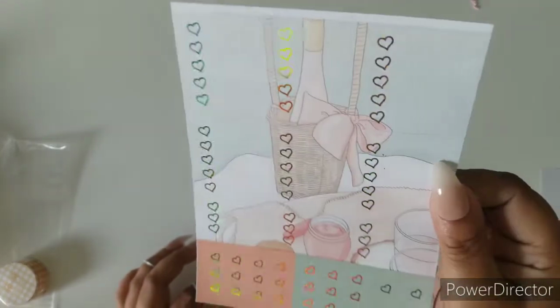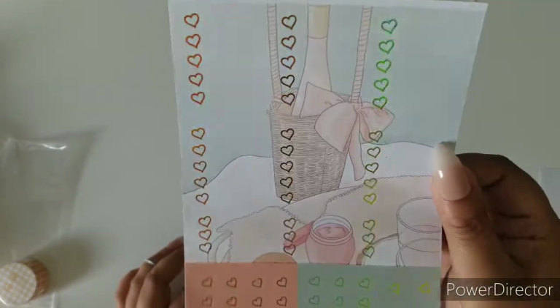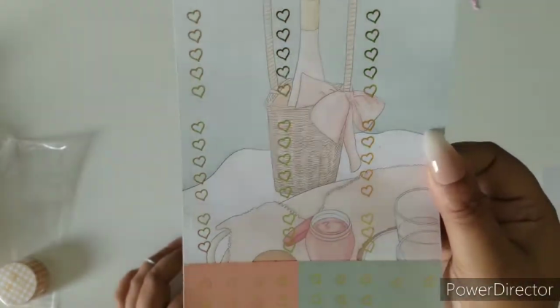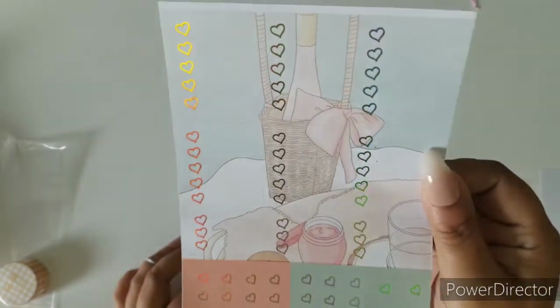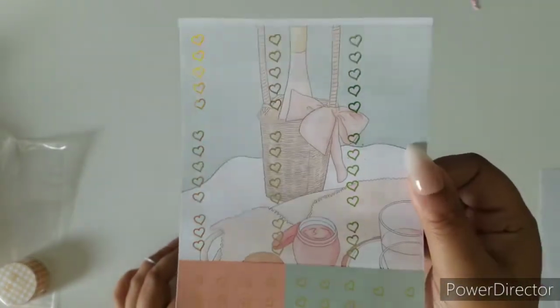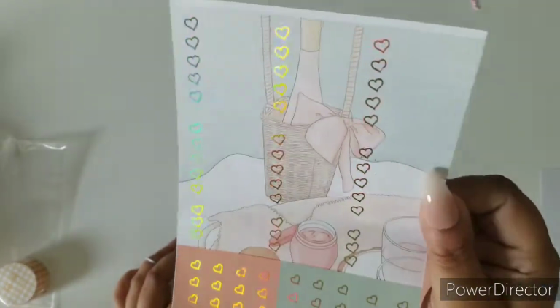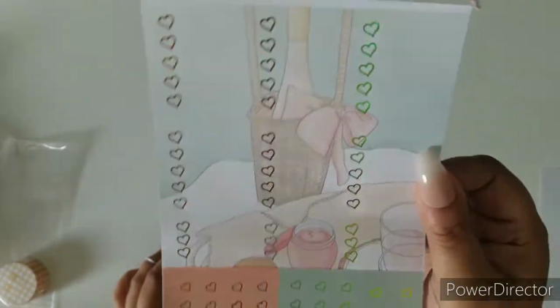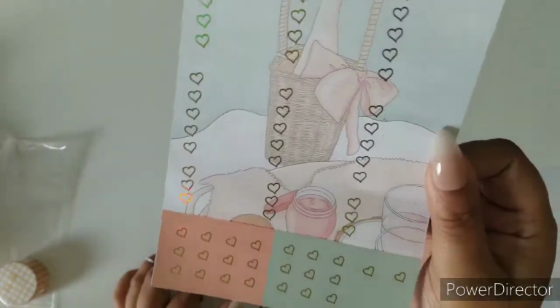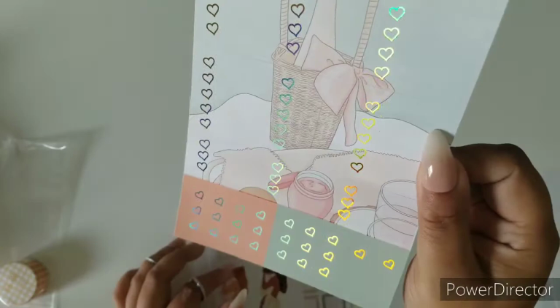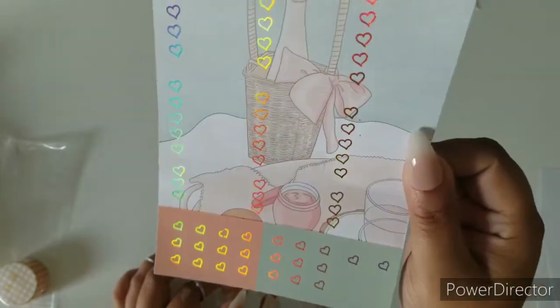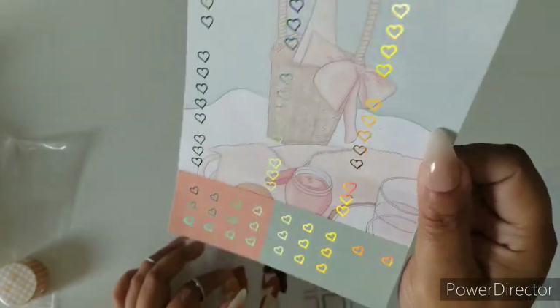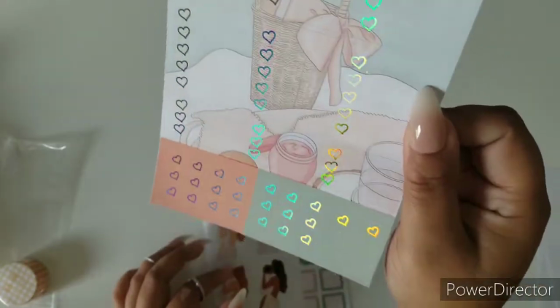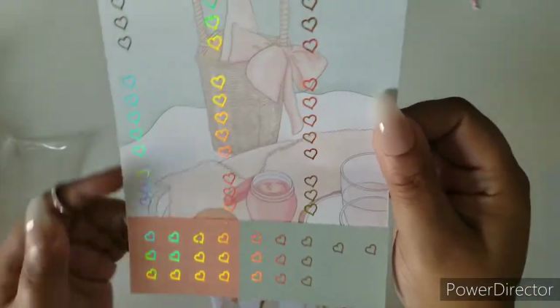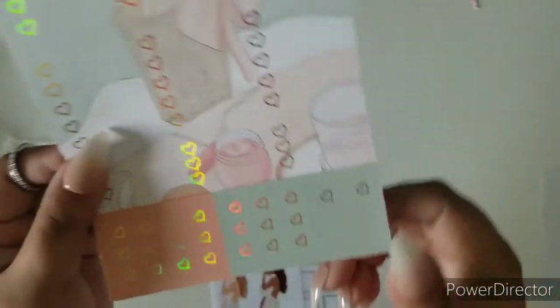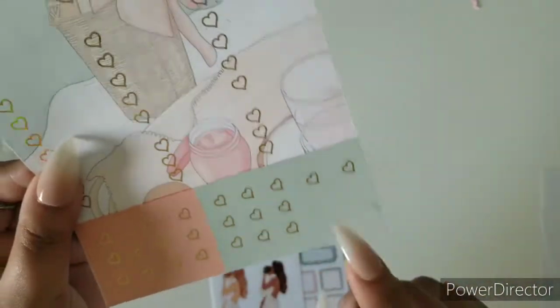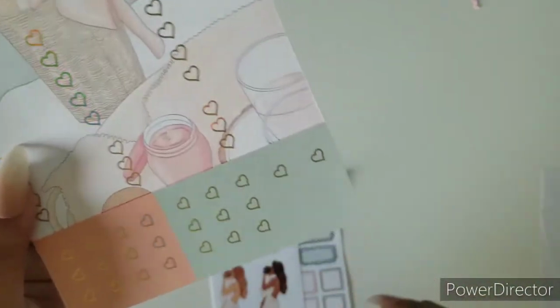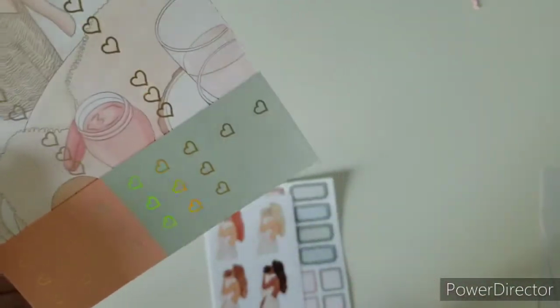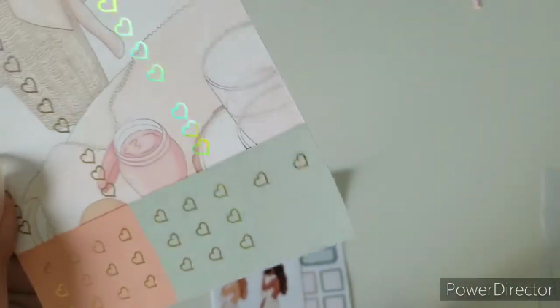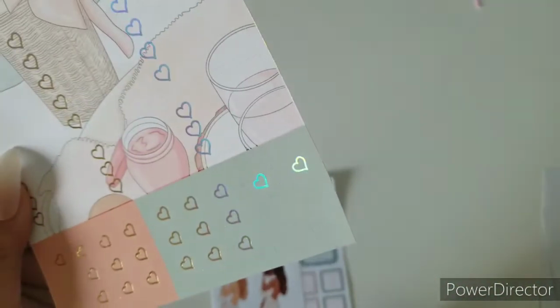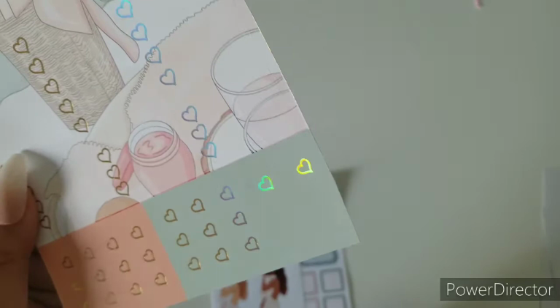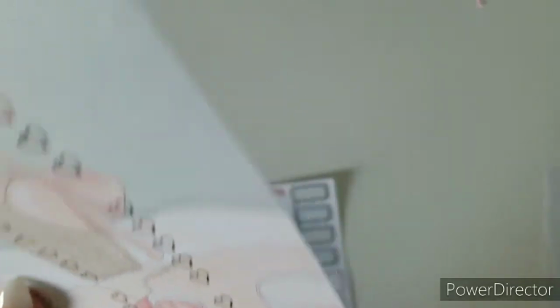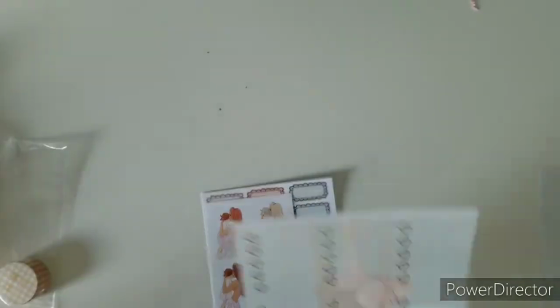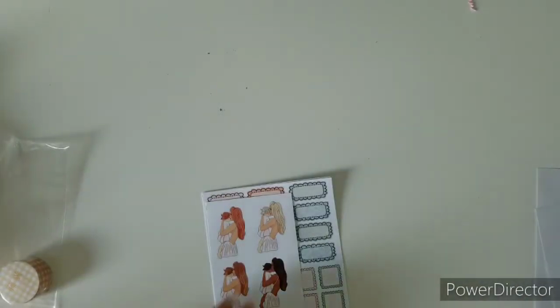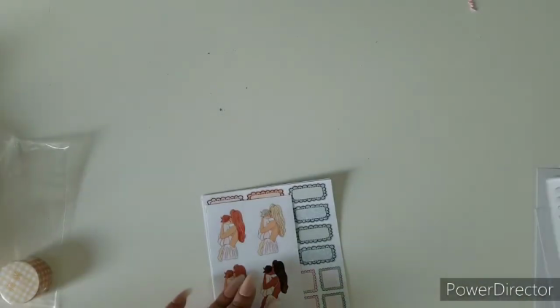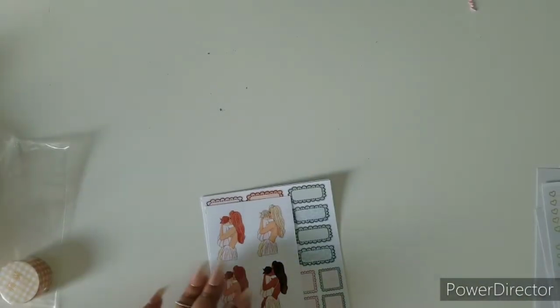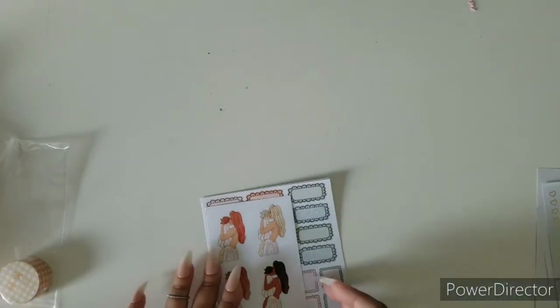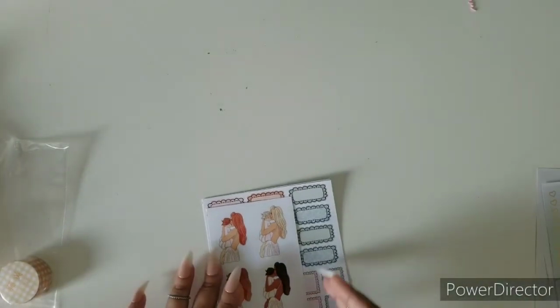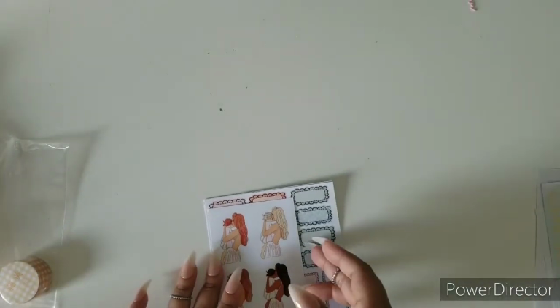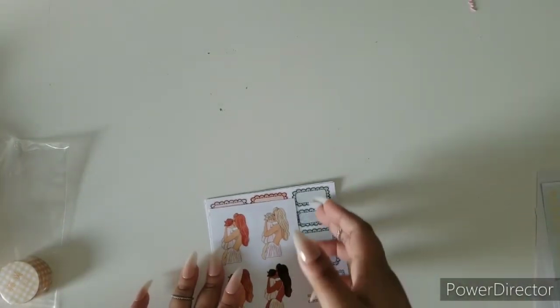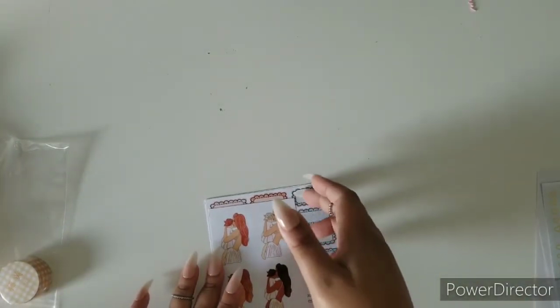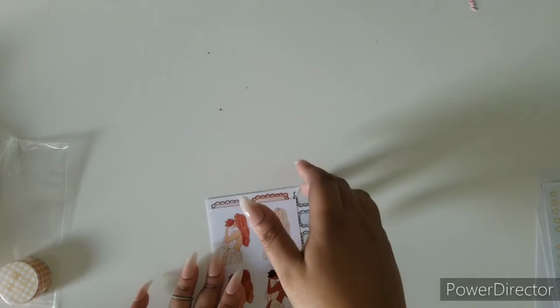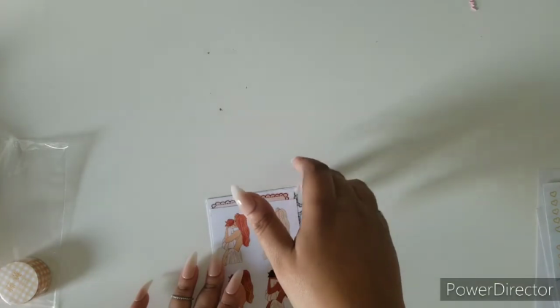And then we have our checklist page and some mini page flags right here. There are four of those — two are non-foiled and two have a heart.